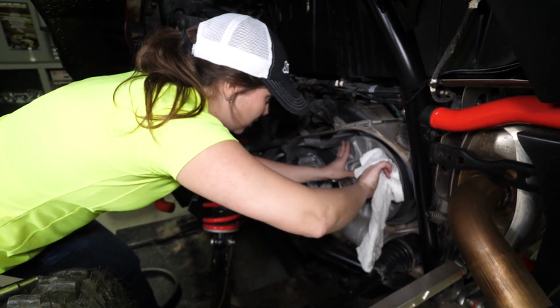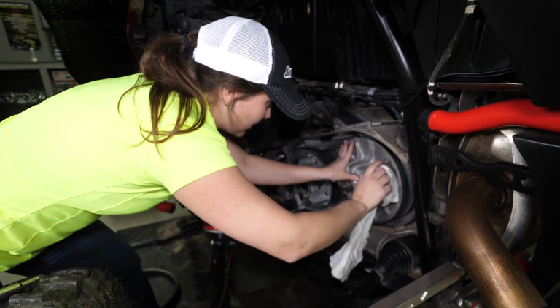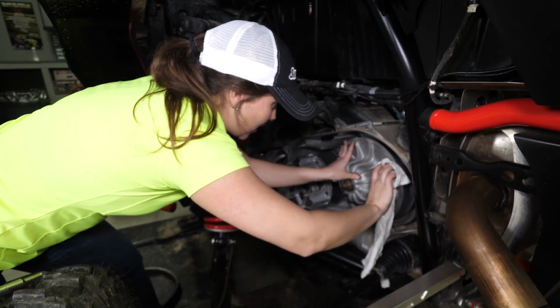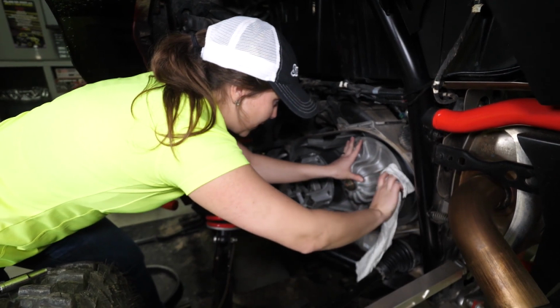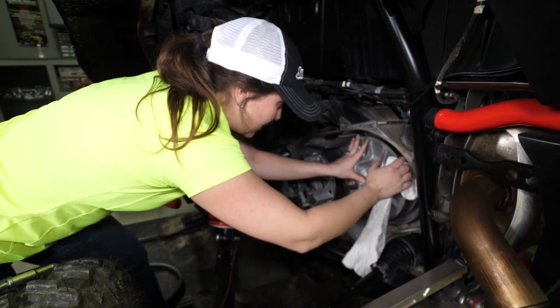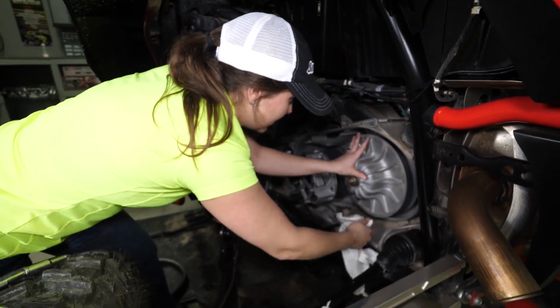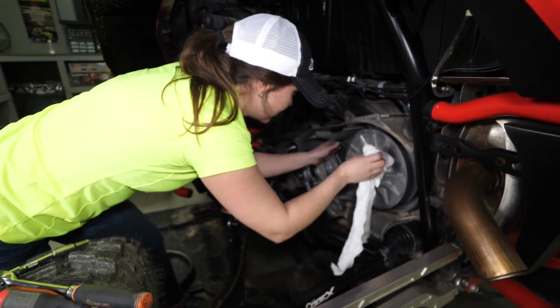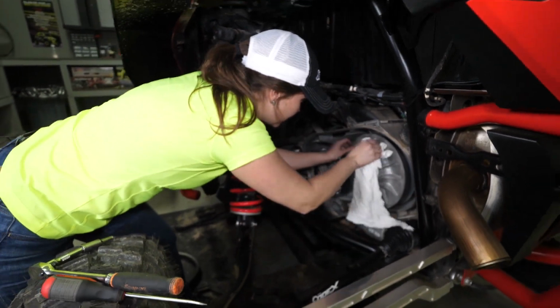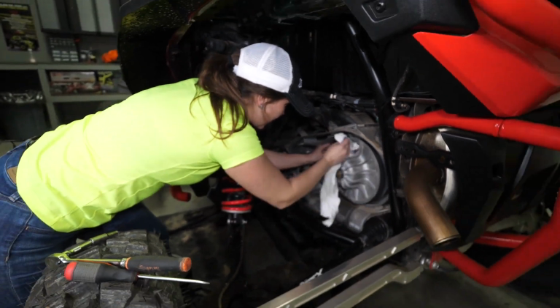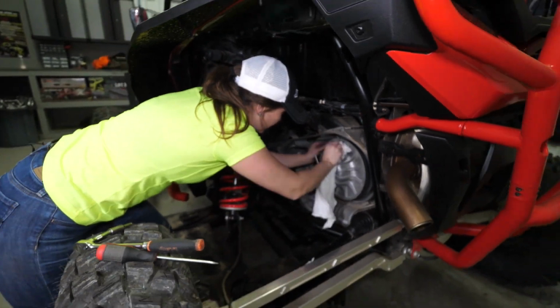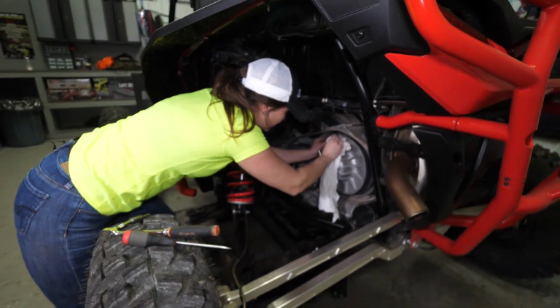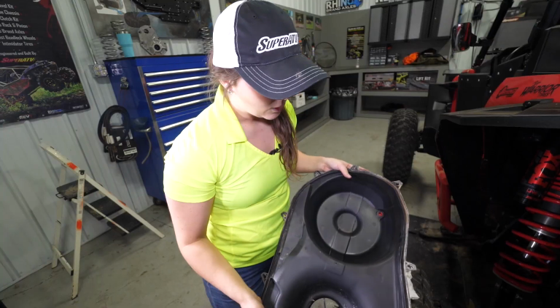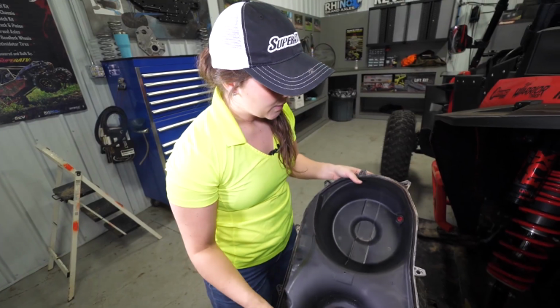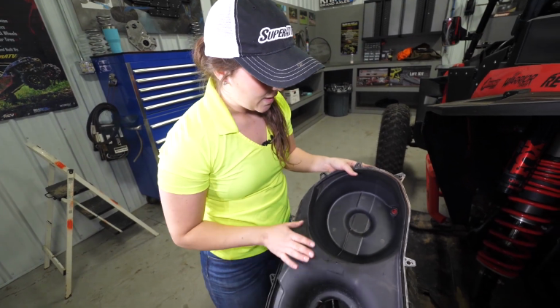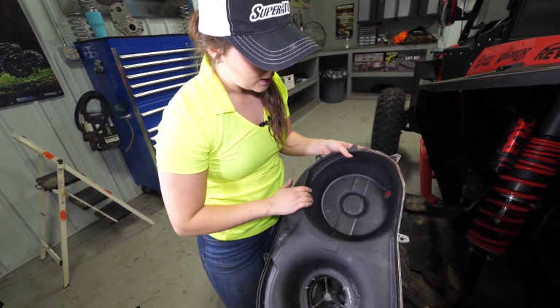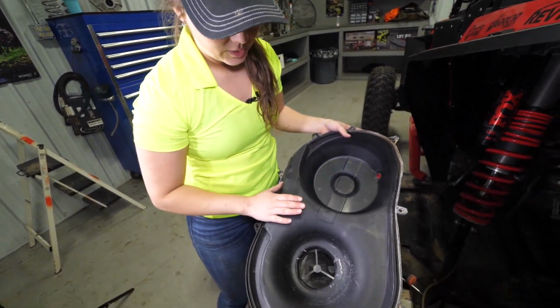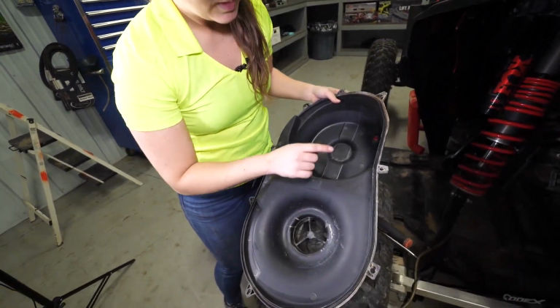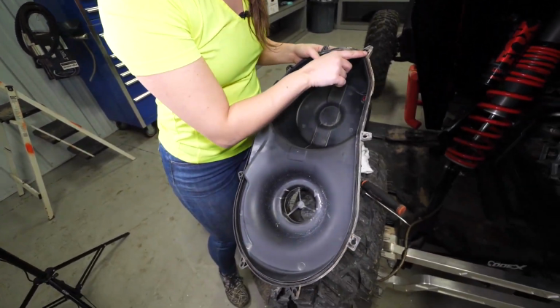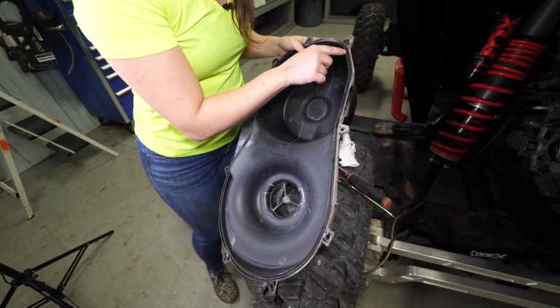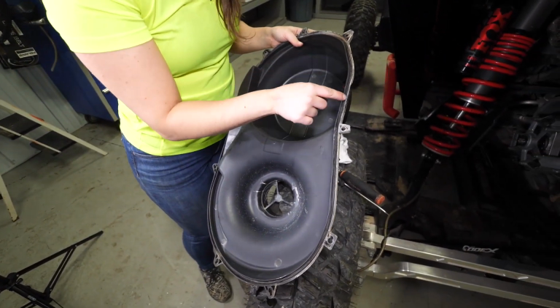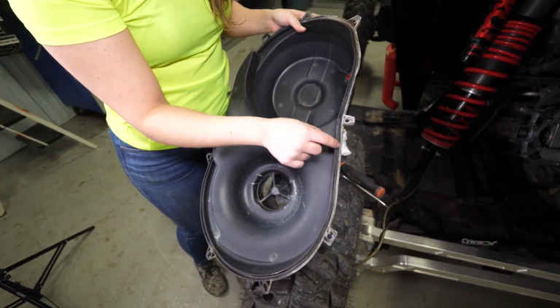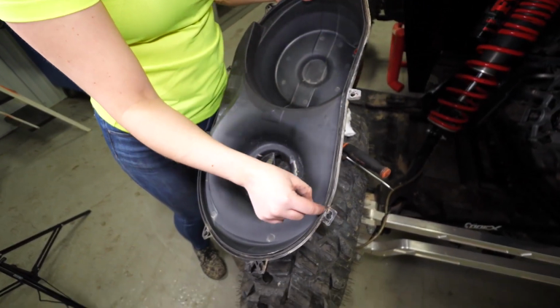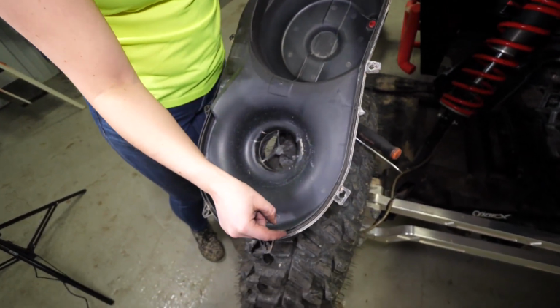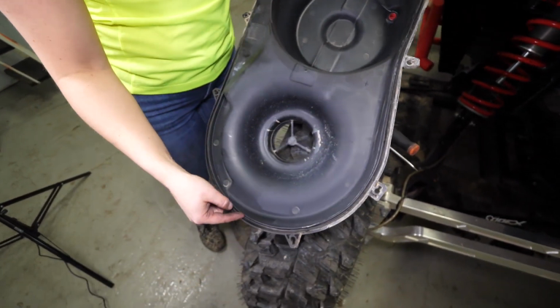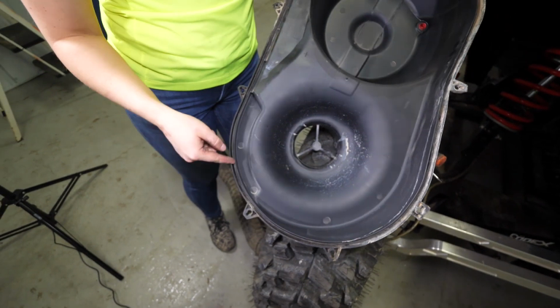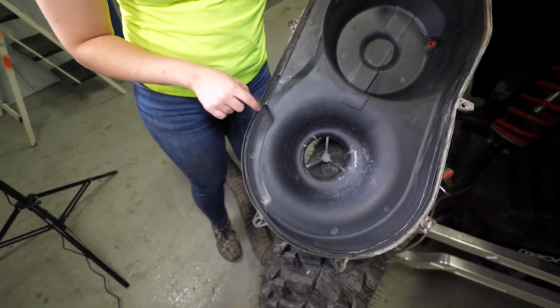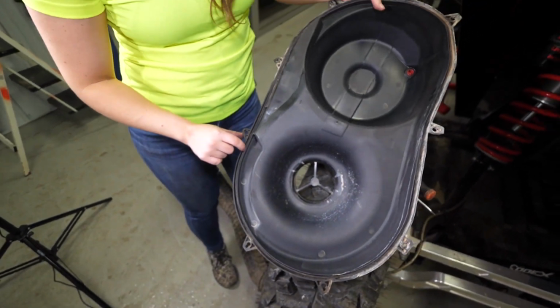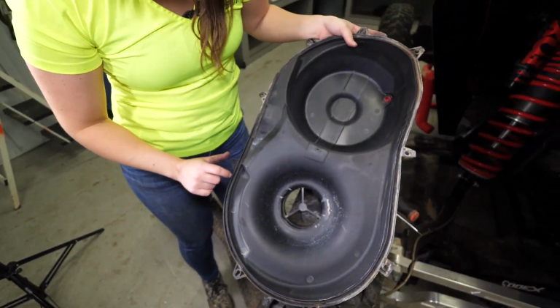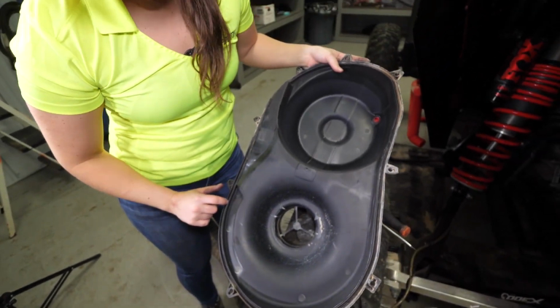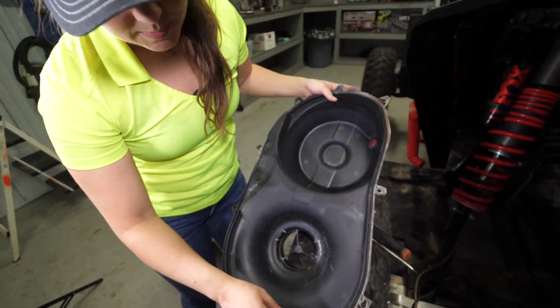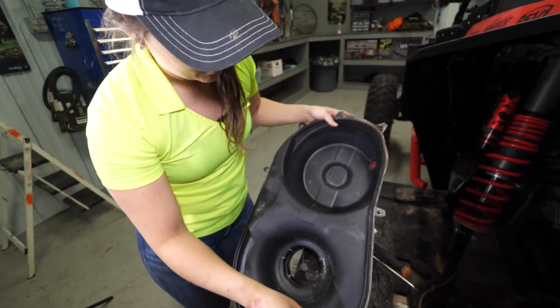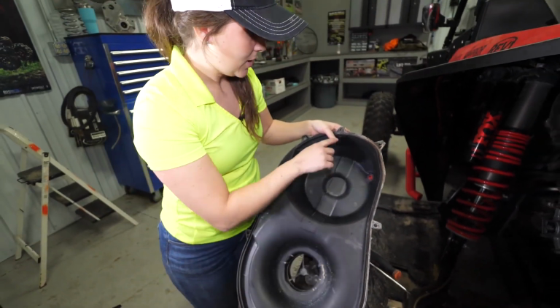Just be sure everything is dry before reassembling. You'll also want to clean out your clutch cover too. Look for your seal — make sure it's in good shape and in place; if not, you'll need to get a replacement from your dealership.